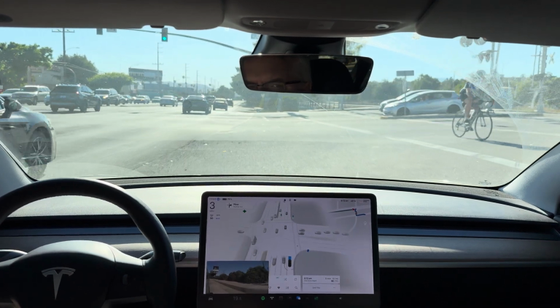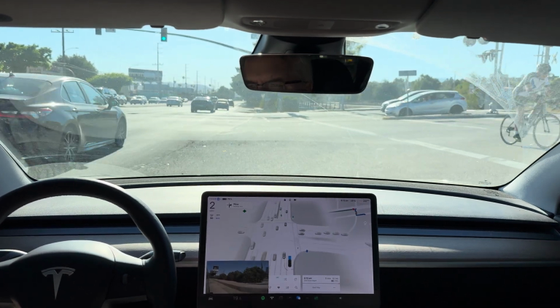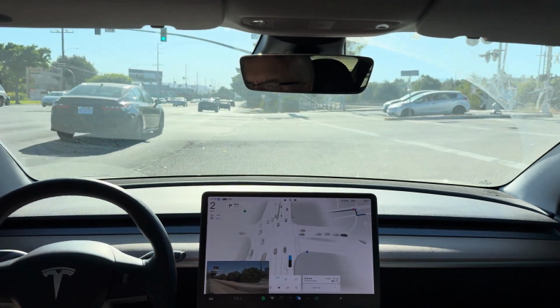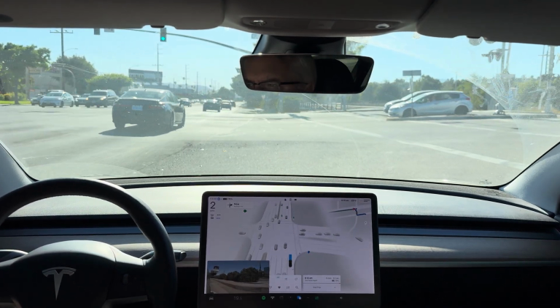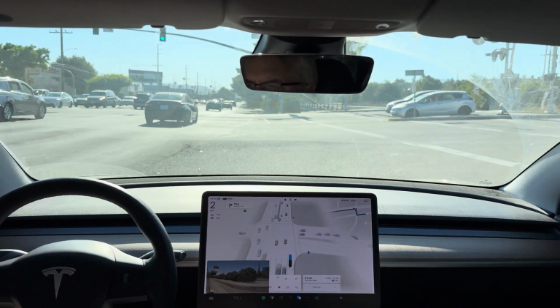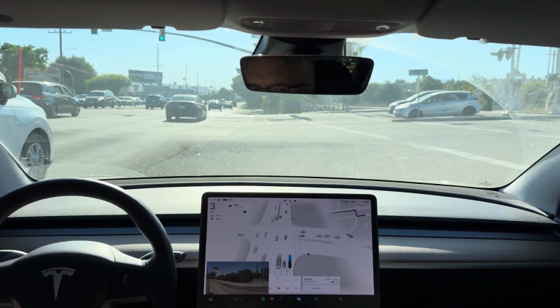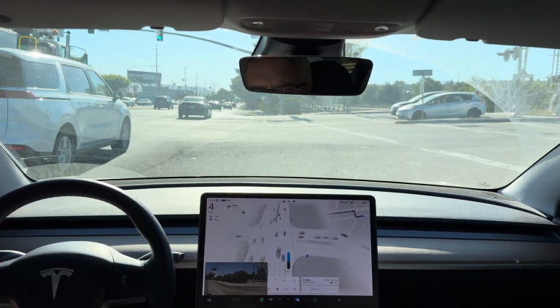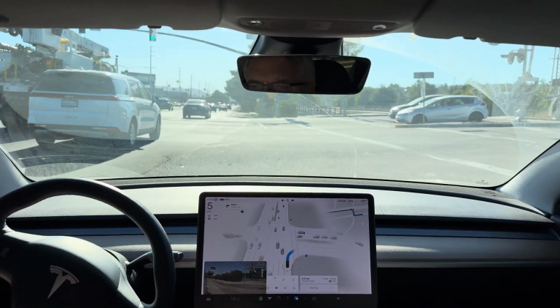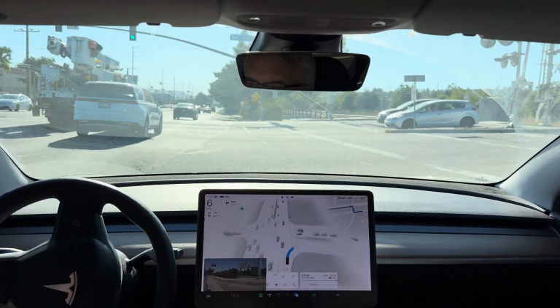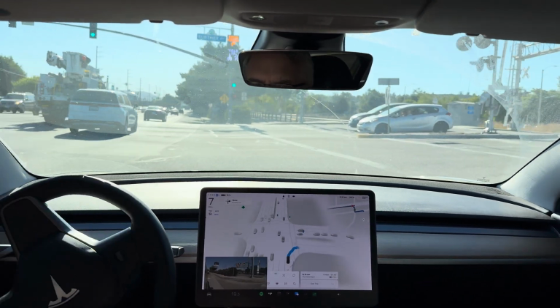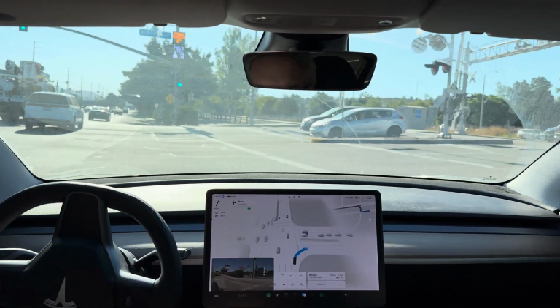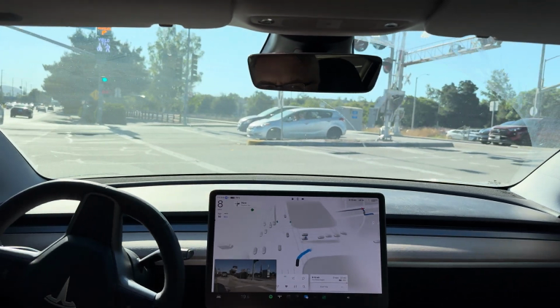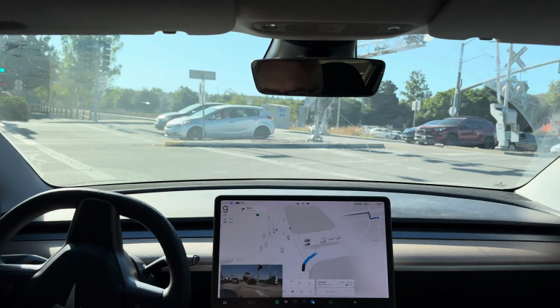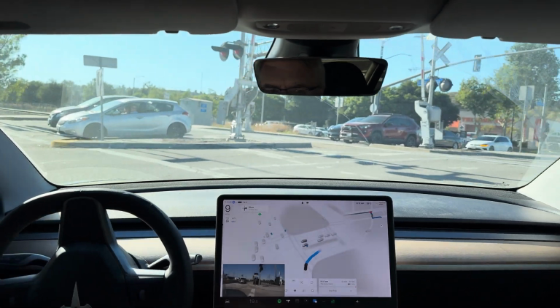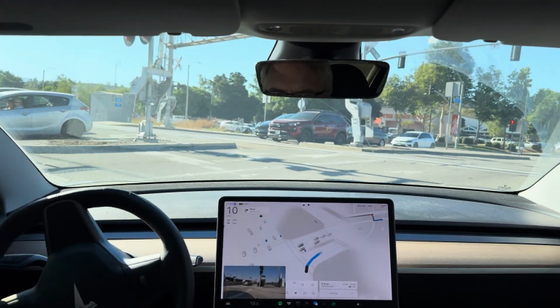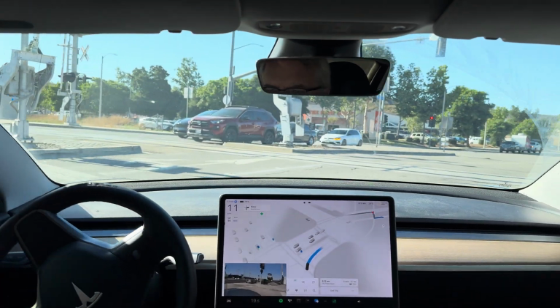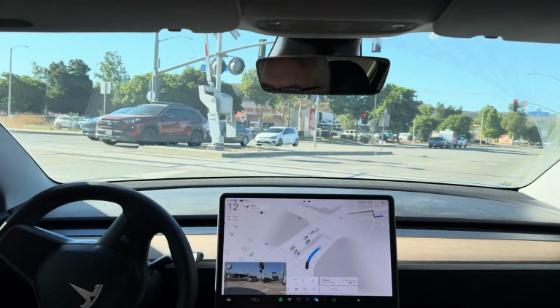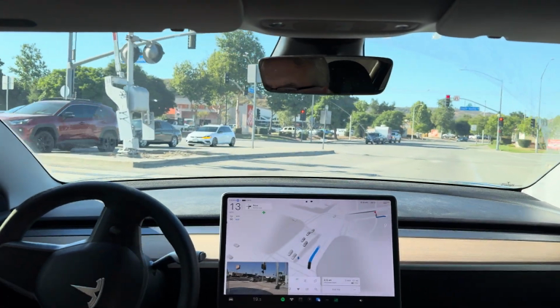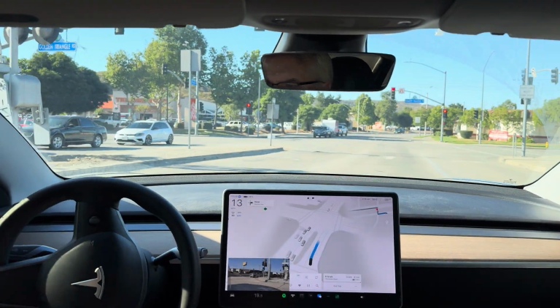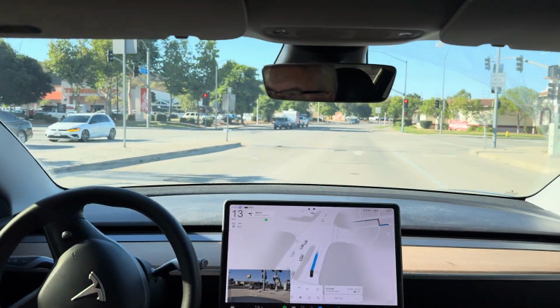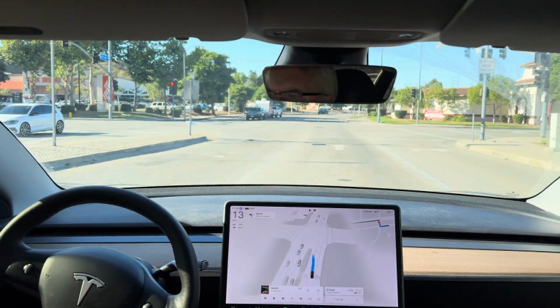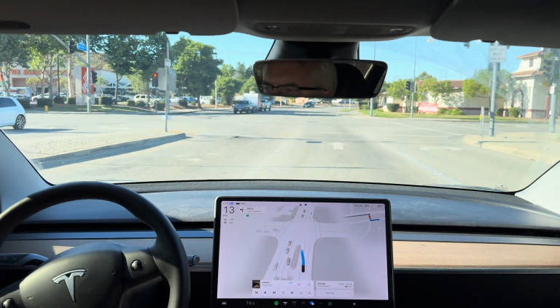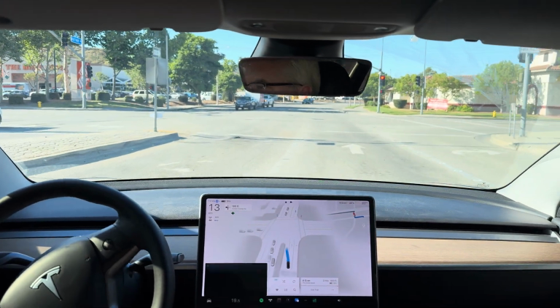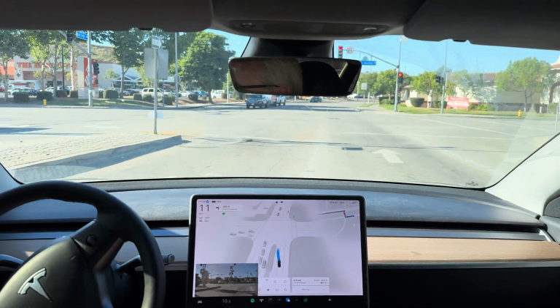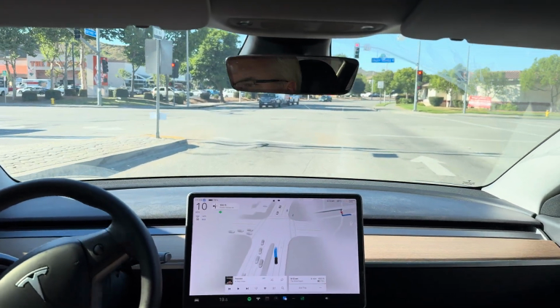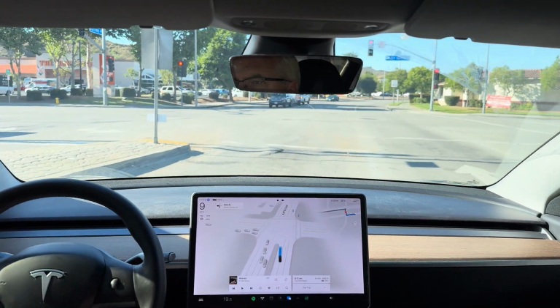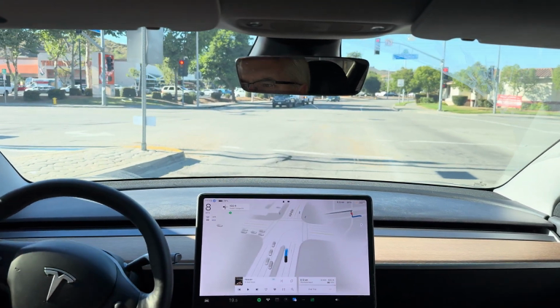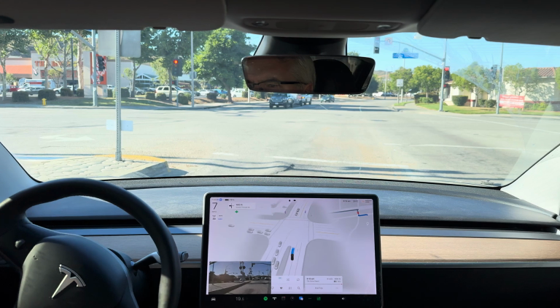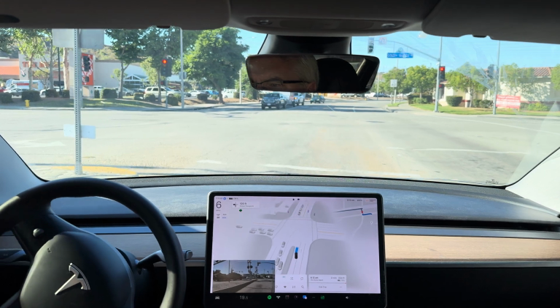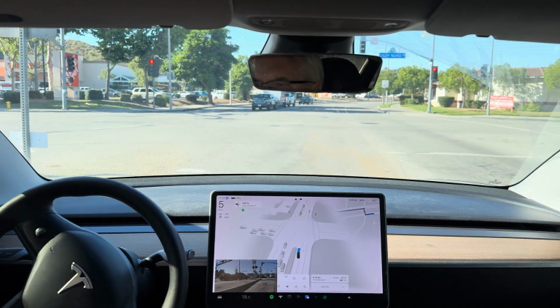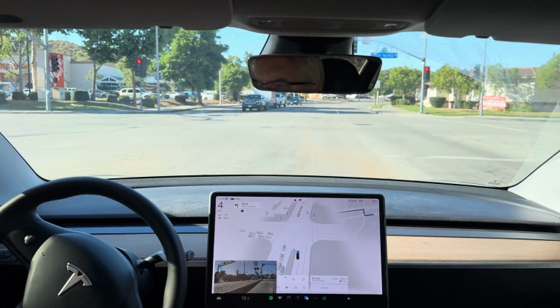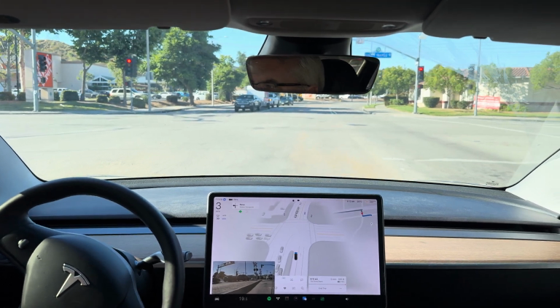Now it should just go make this right turn and go right into that left turn lane. Come on, one more over. Now turn left onto Golden Triangle Road. Managed to do it.